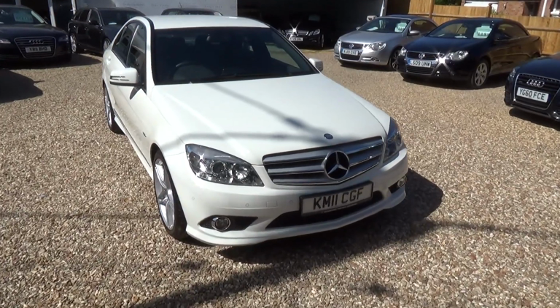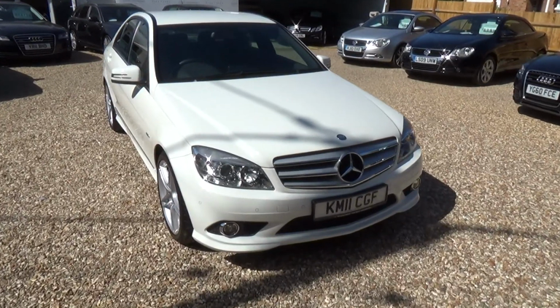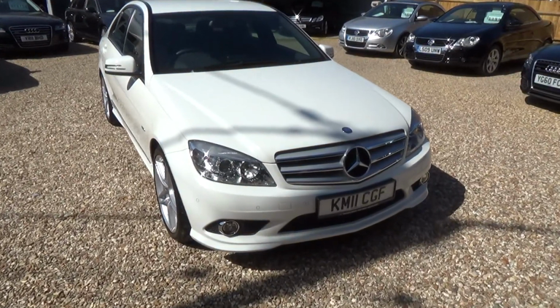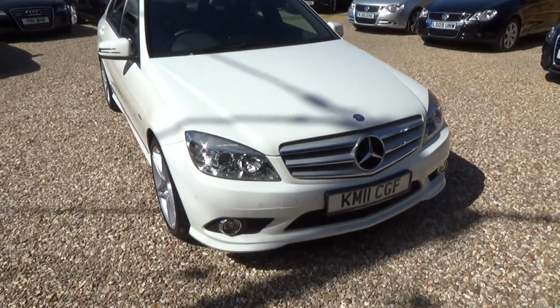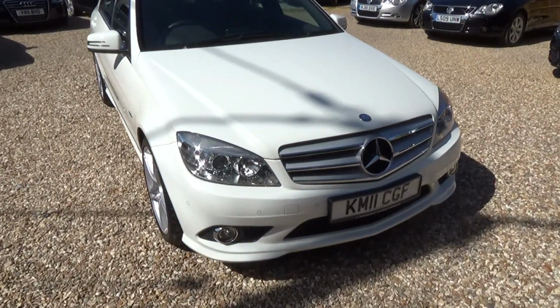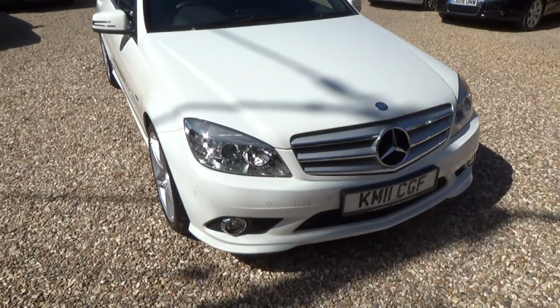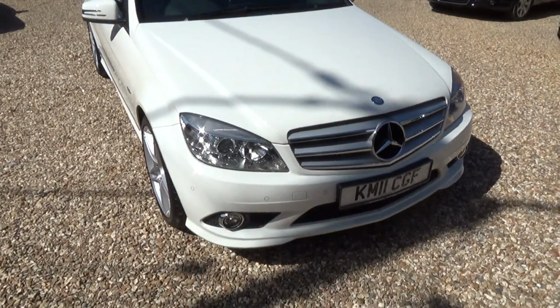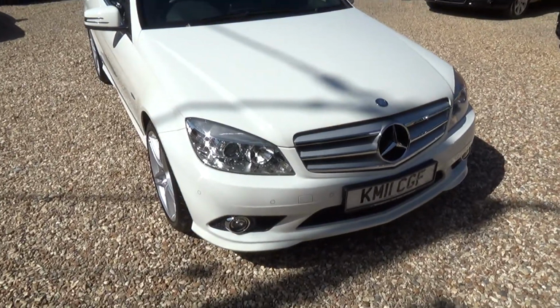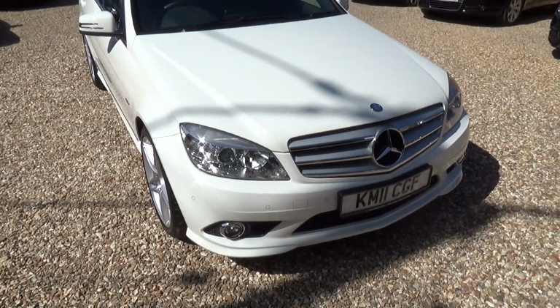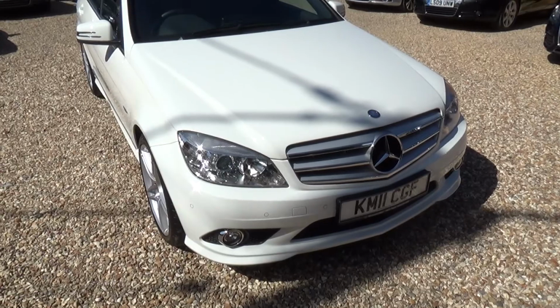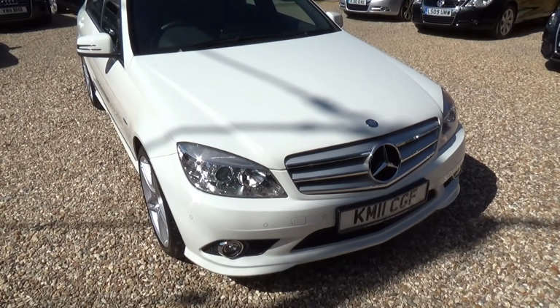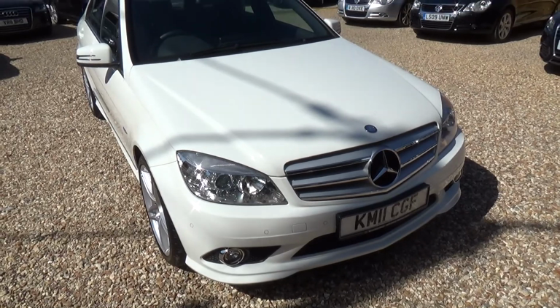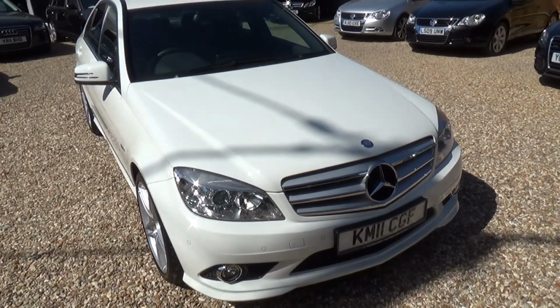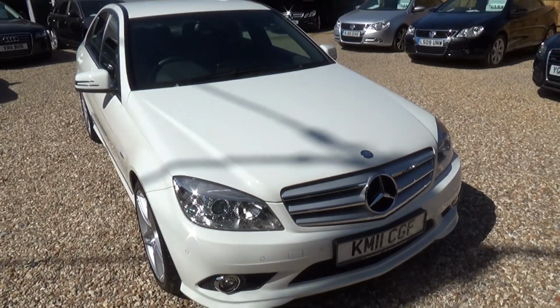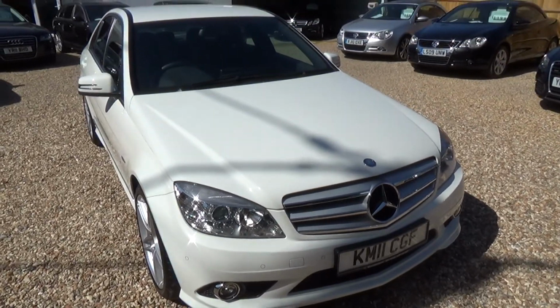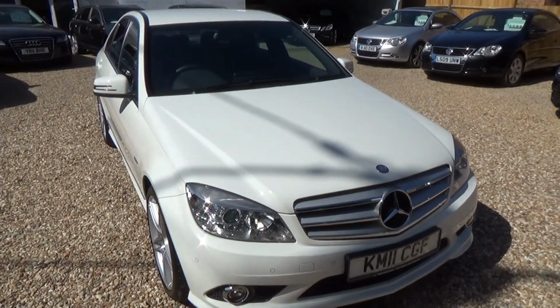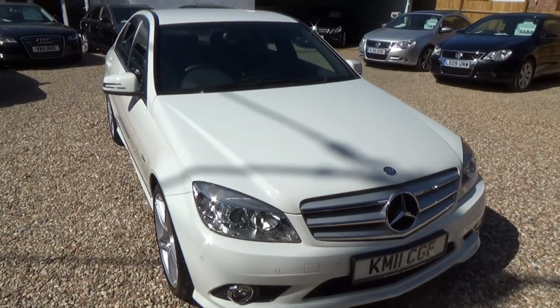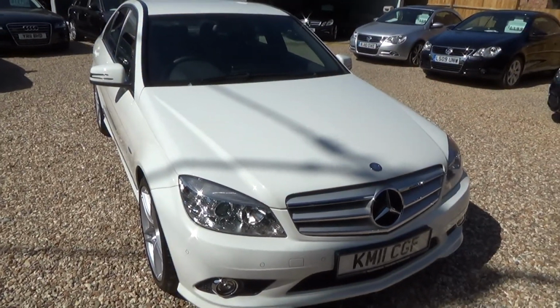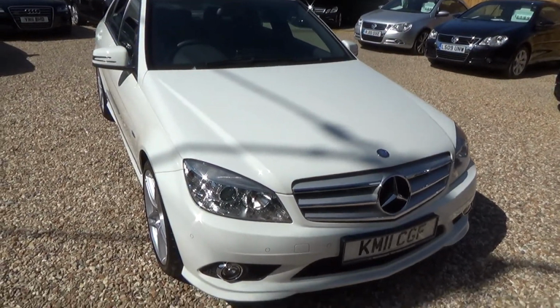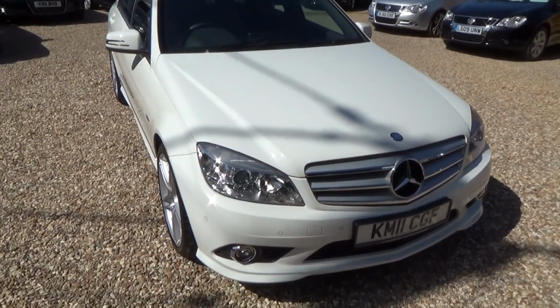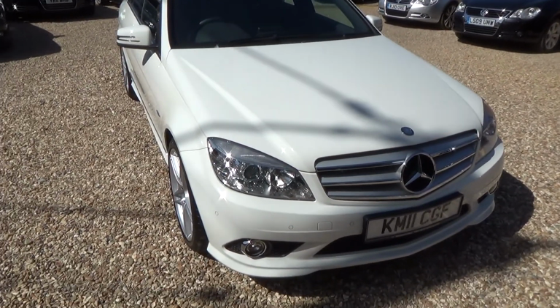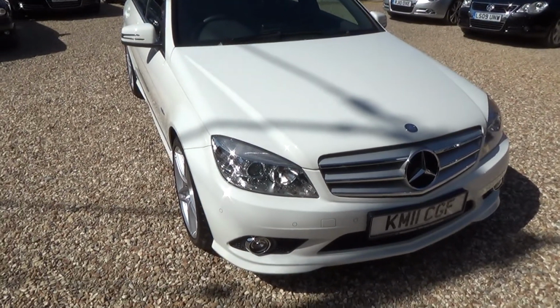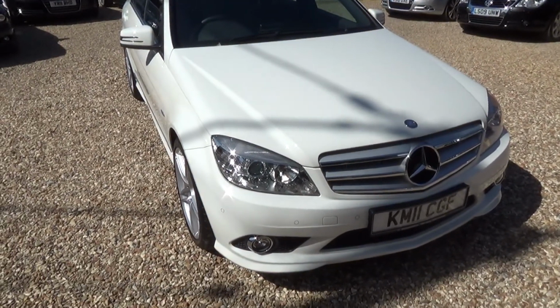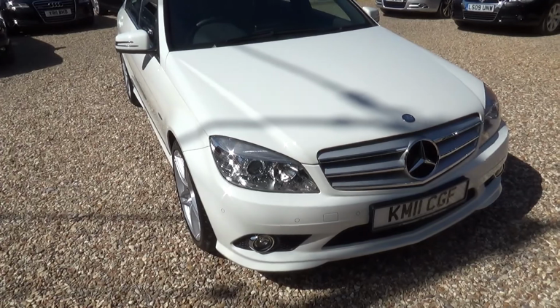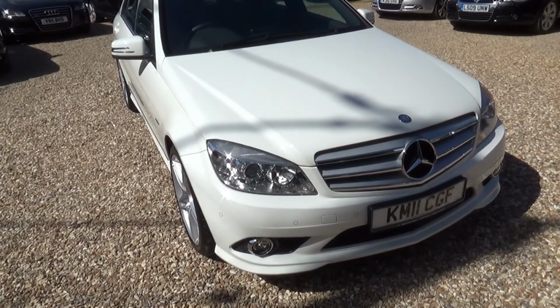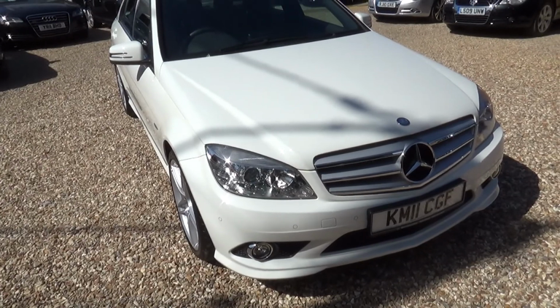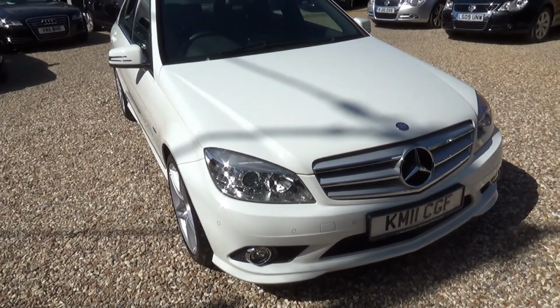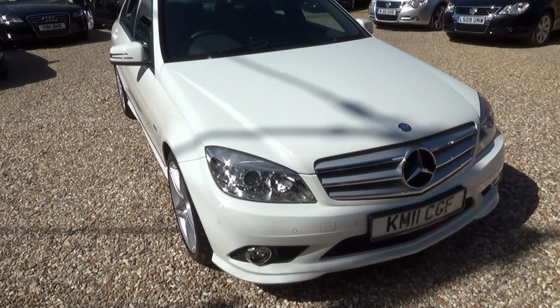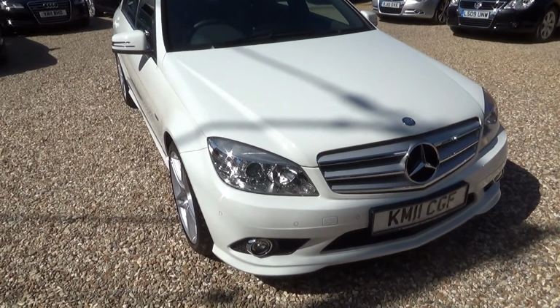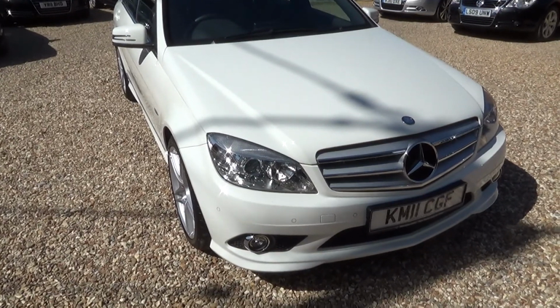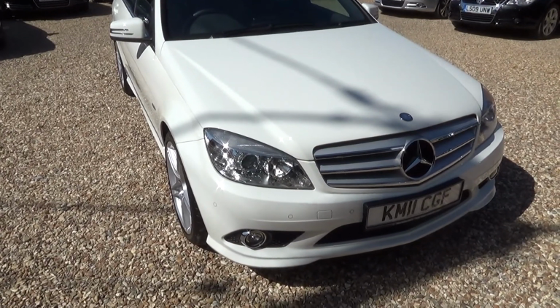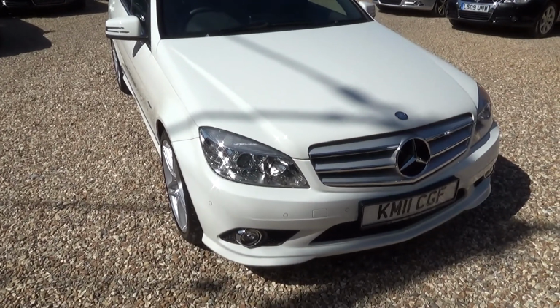Here's a quick video clip of our Mercedes-Benz C-Class Saloon 350 CDI Sport. The purpose of the video is just to point out should there be any small stone chips or little marks on the paintwork that are not always apparent in the photos.